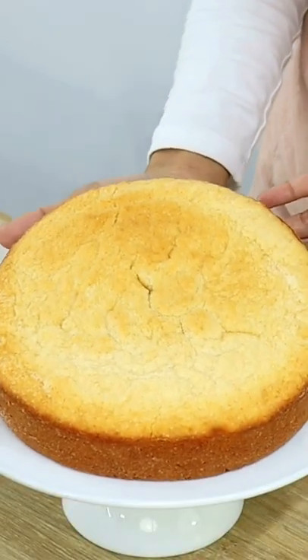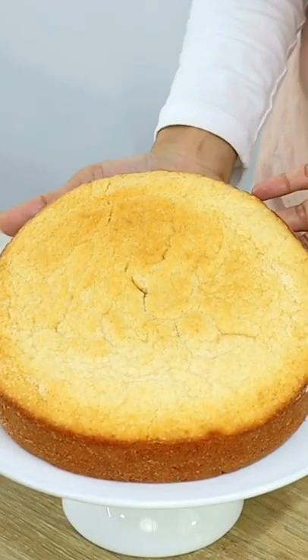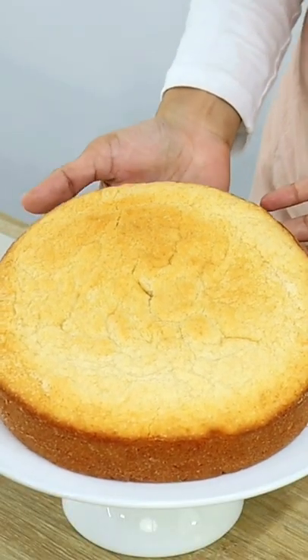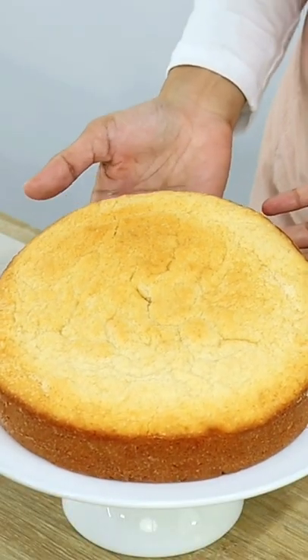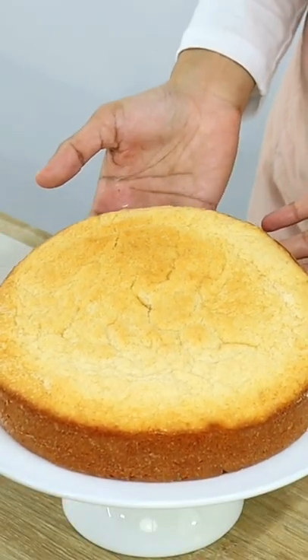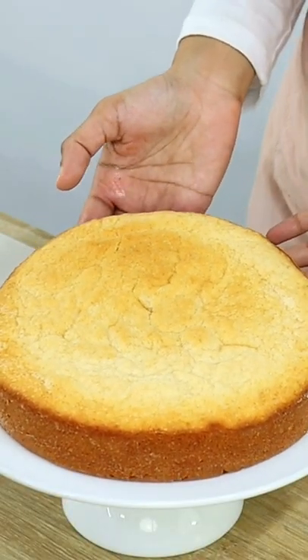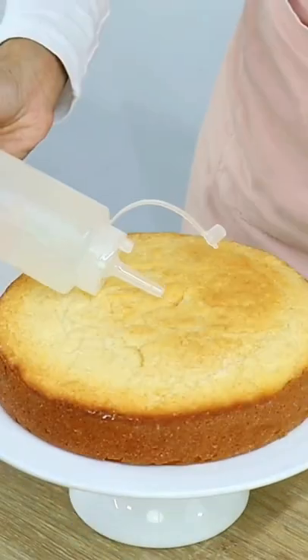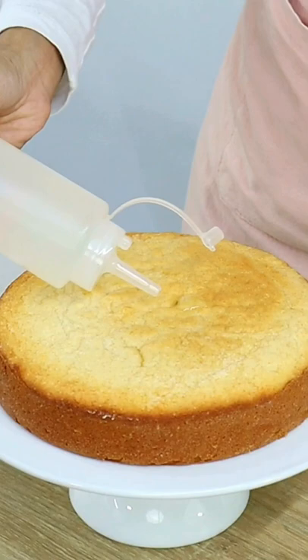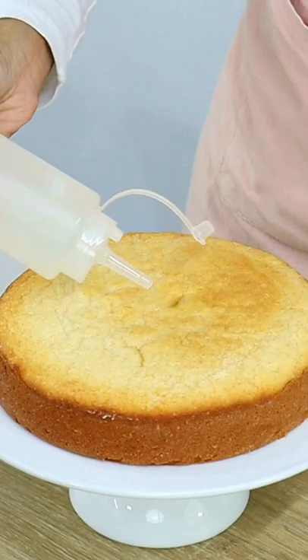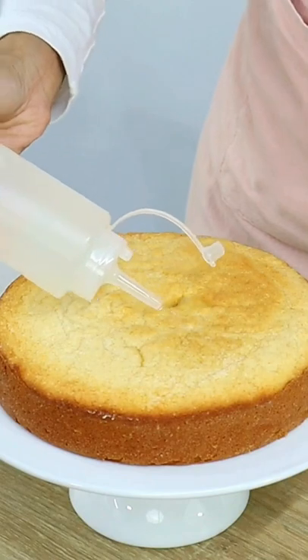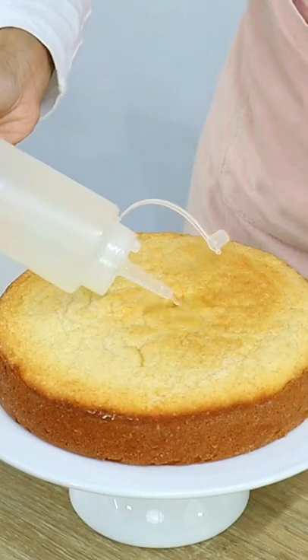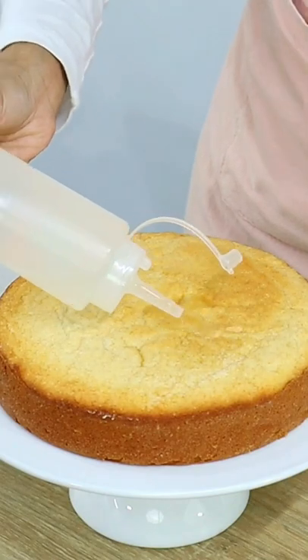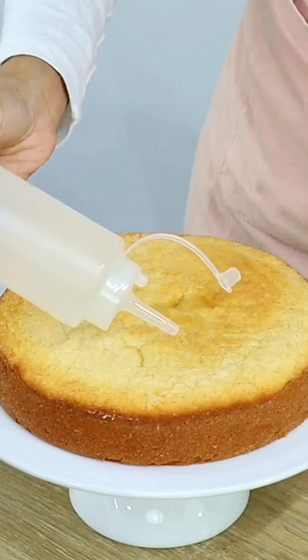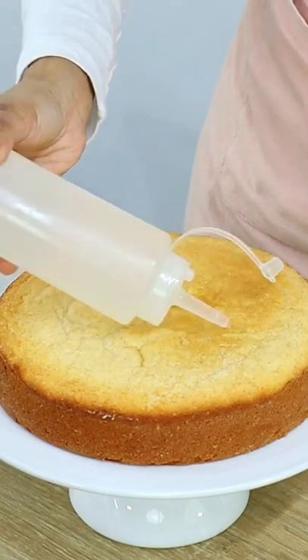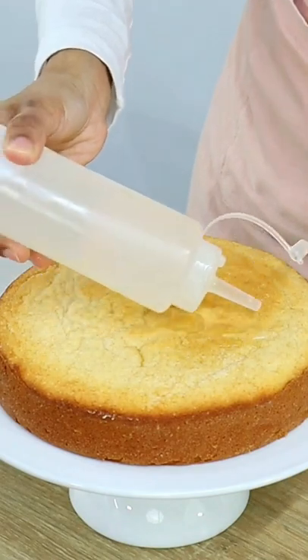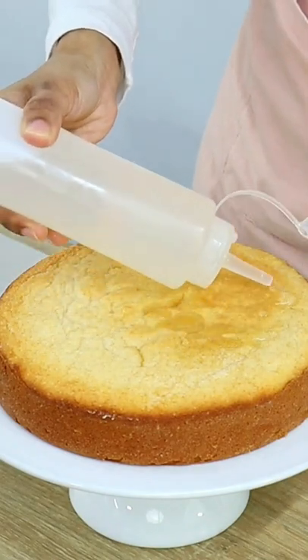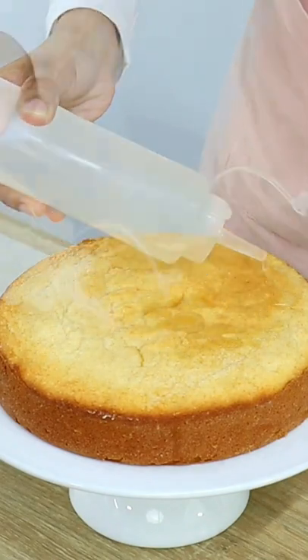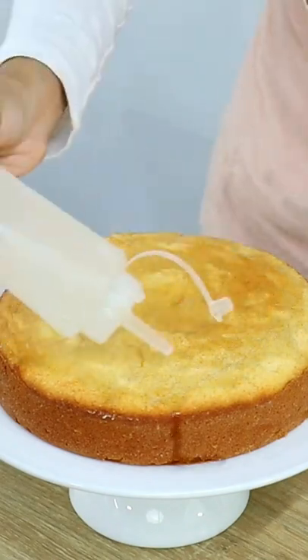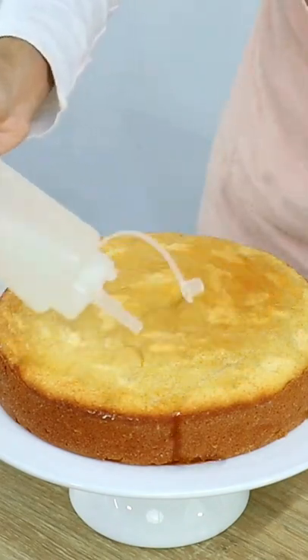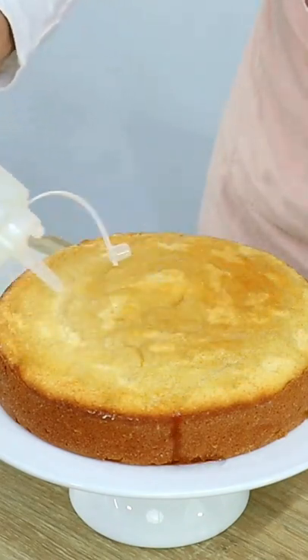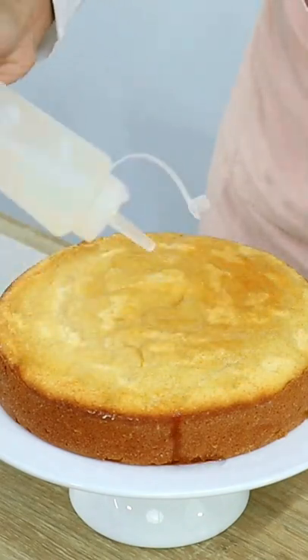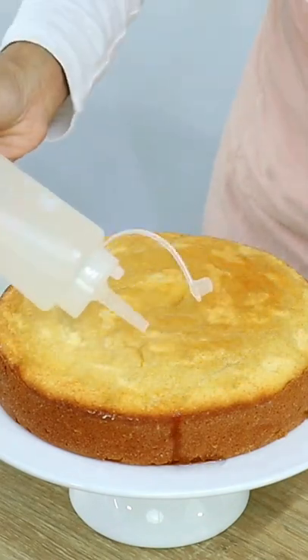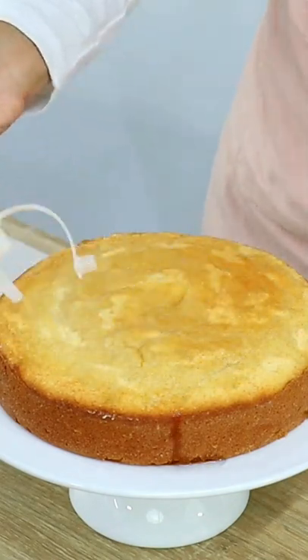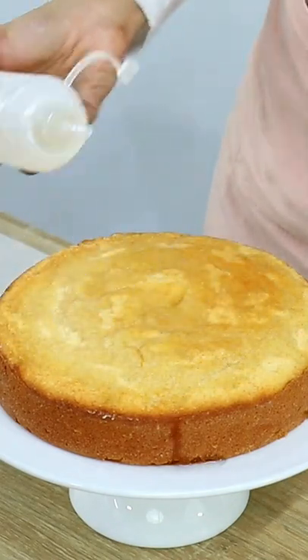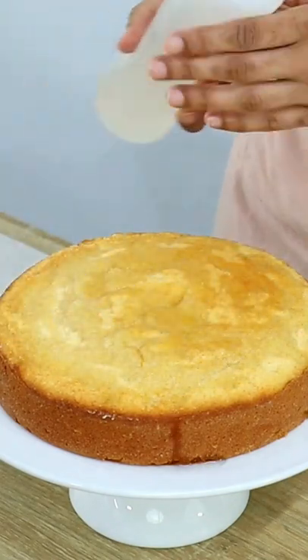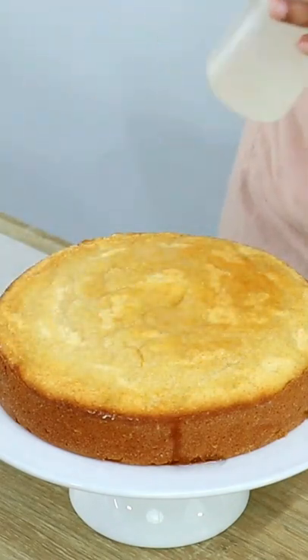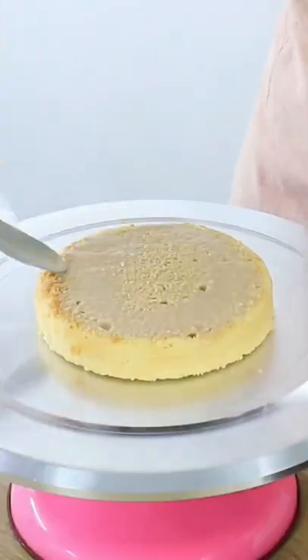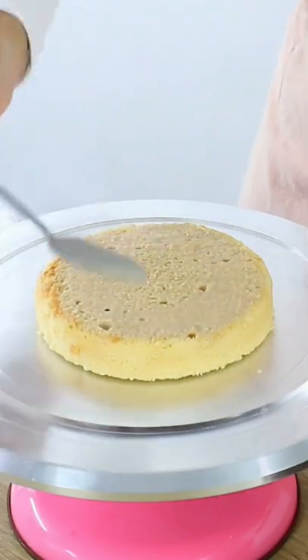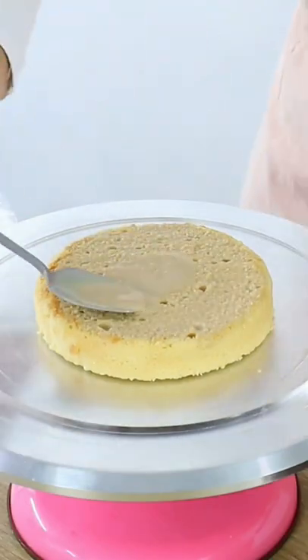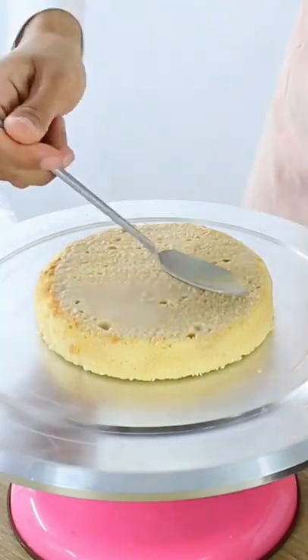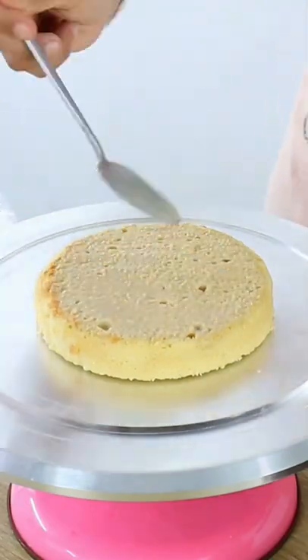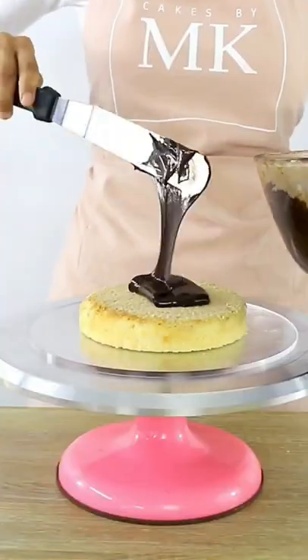The simple syrup helps the cake layers stay nice and moist, as well as add additional flavor without making your cake too sweet. Just make sure you don't drown your cake in simple syrup.